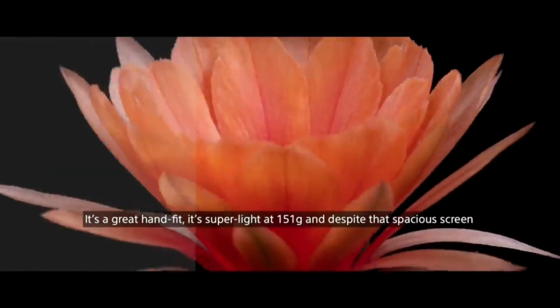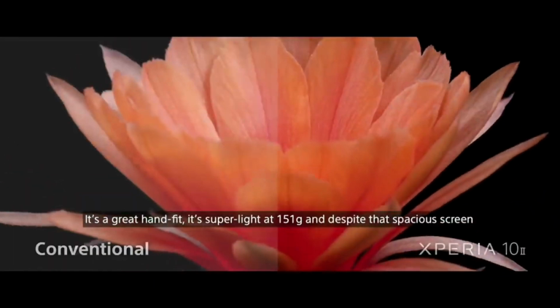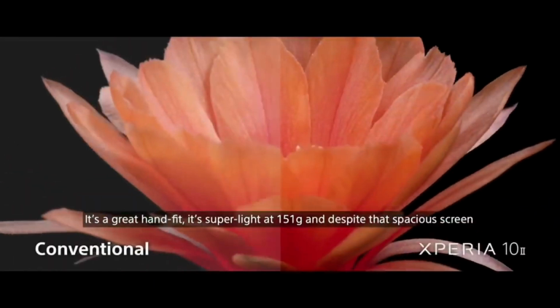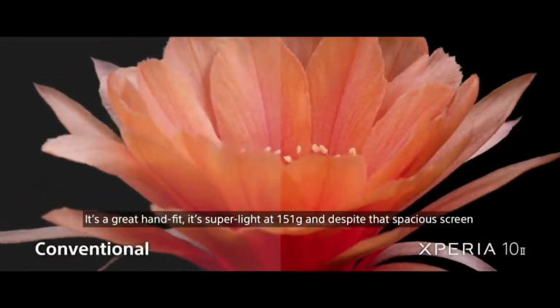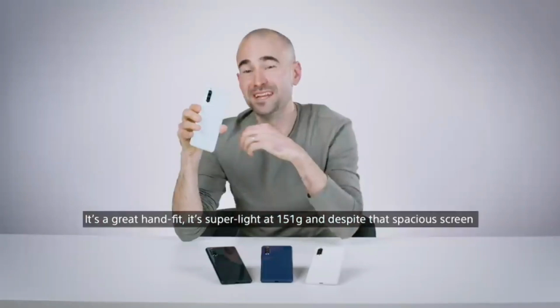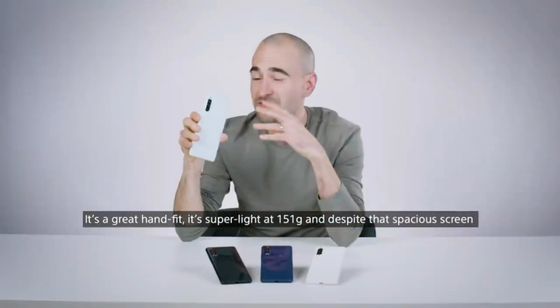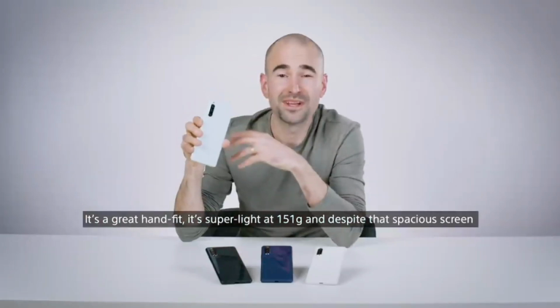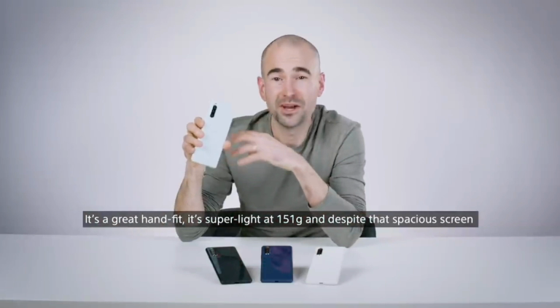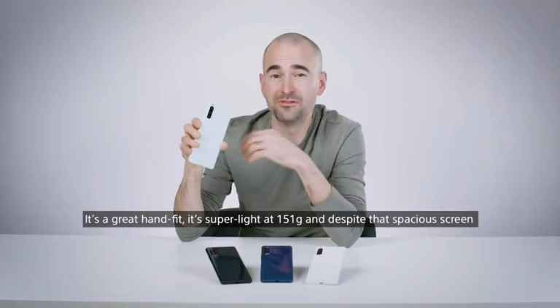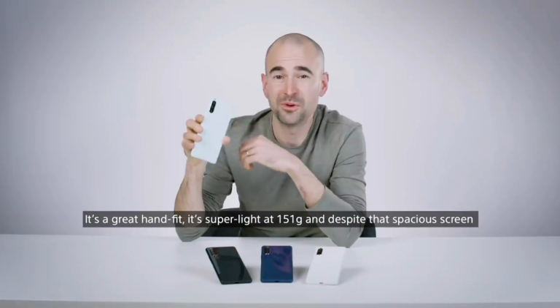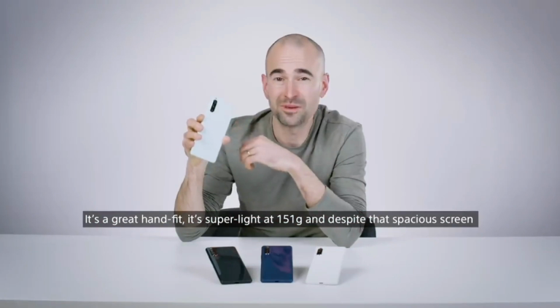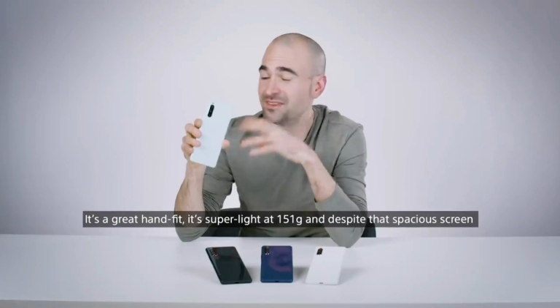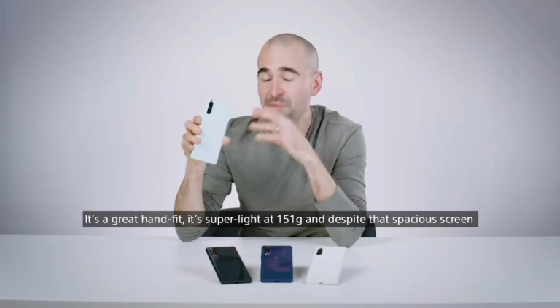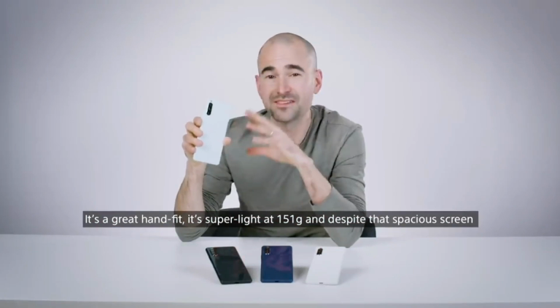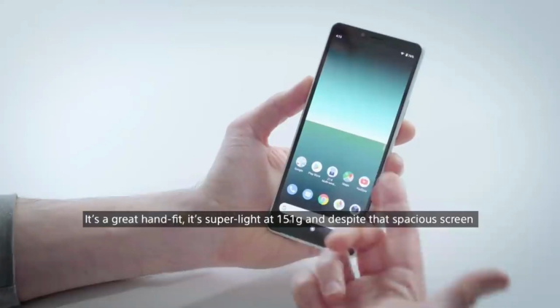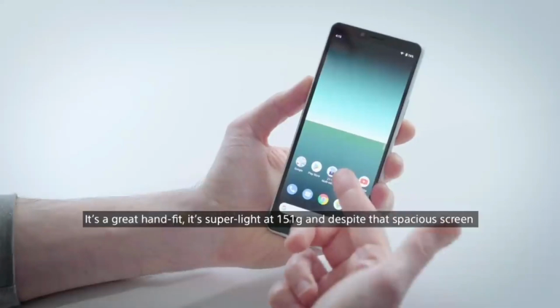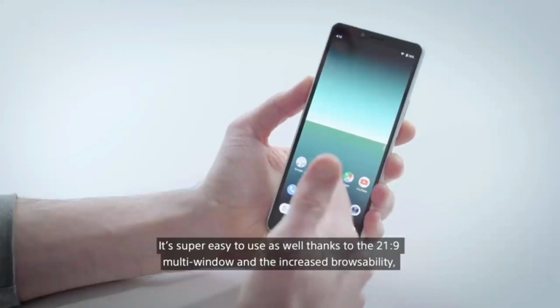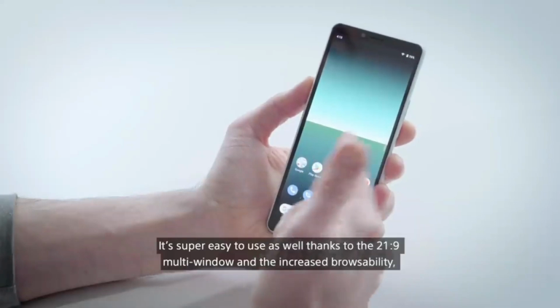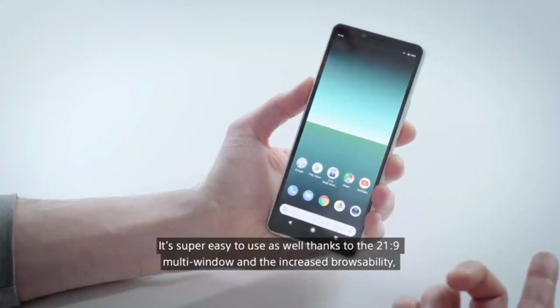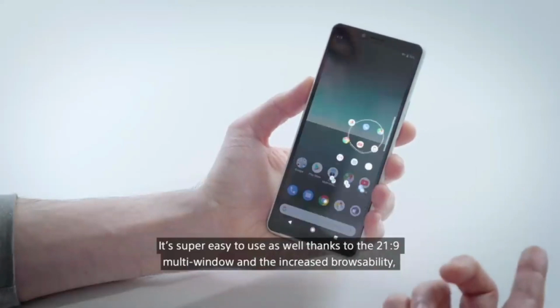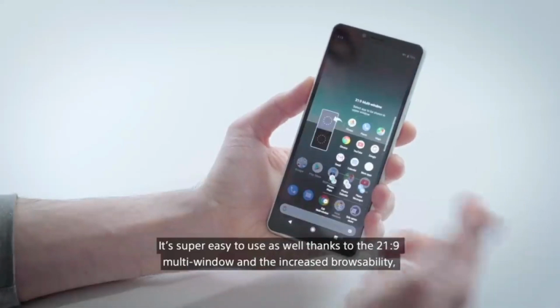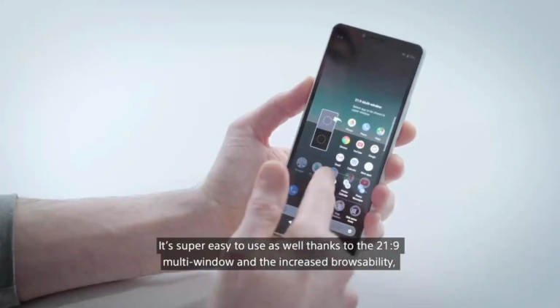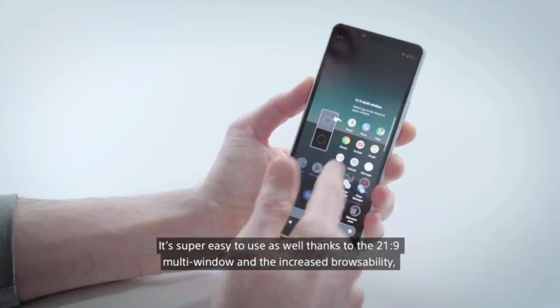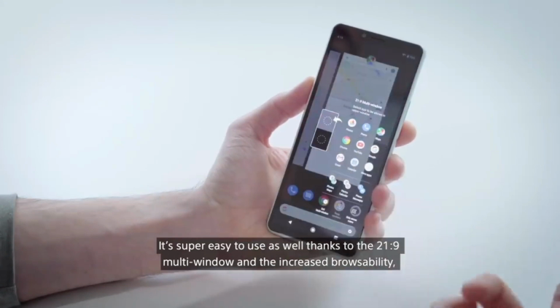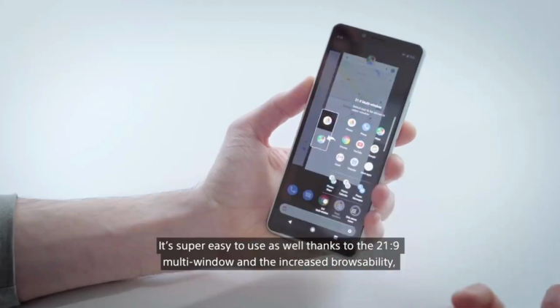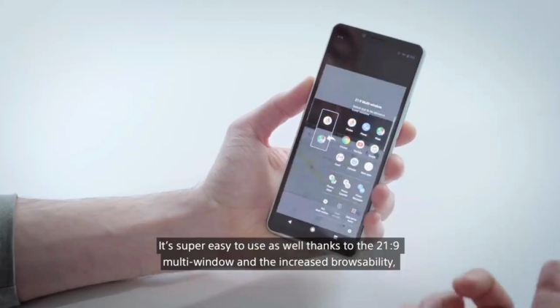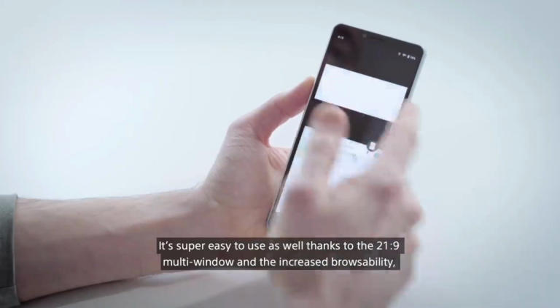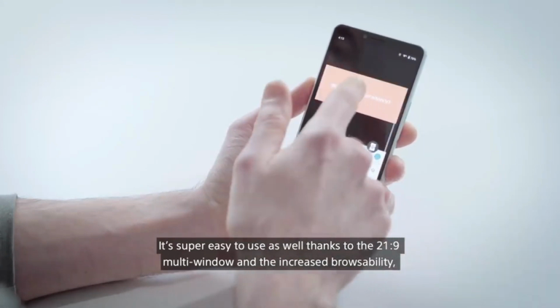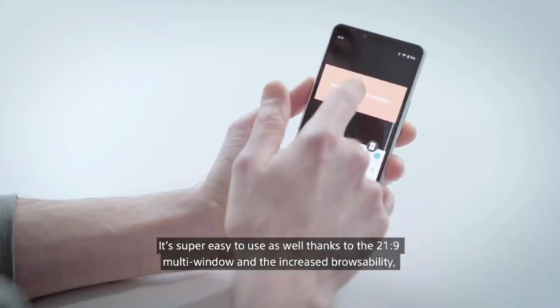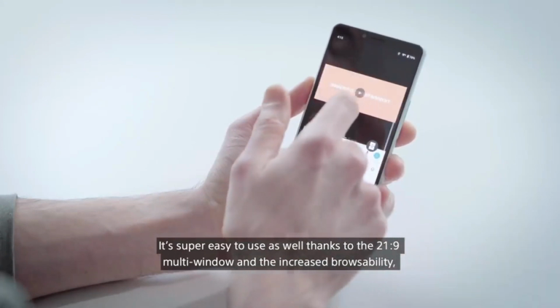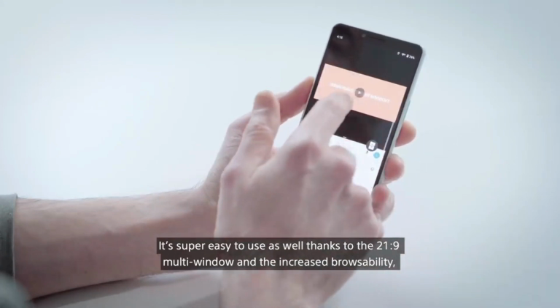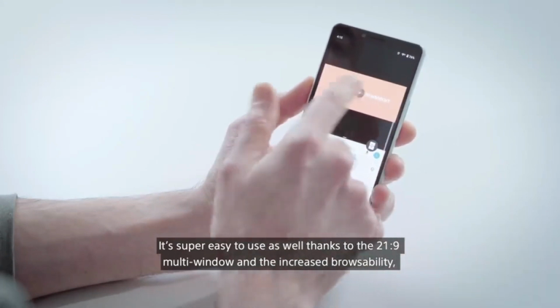It's a great hand fit, it's super light at 151 grams, and despite that spacious screen it's super easy to use as well, thanks to the 21 by 9 multi-window and the increased browsability.